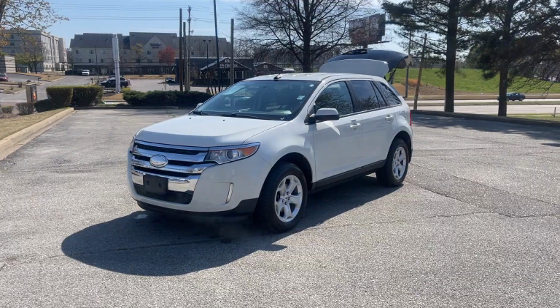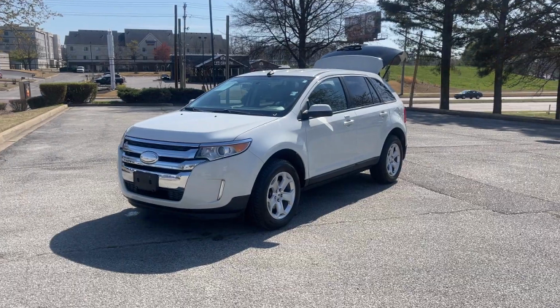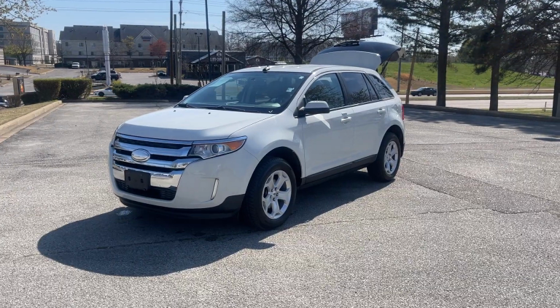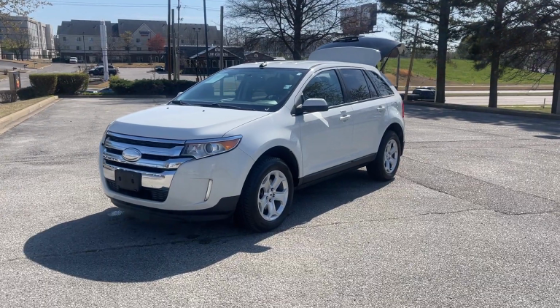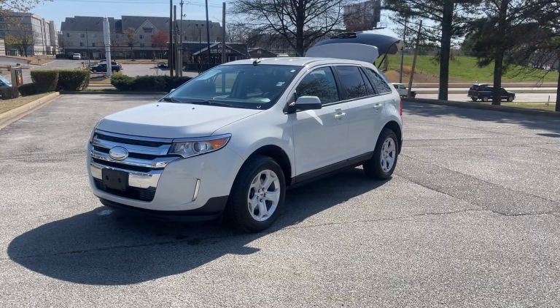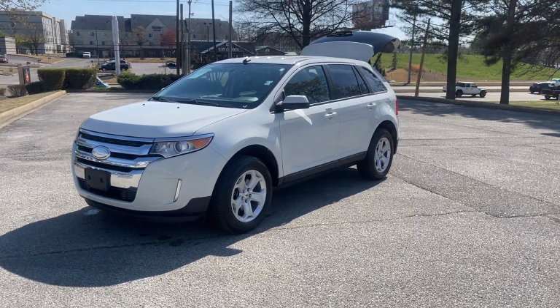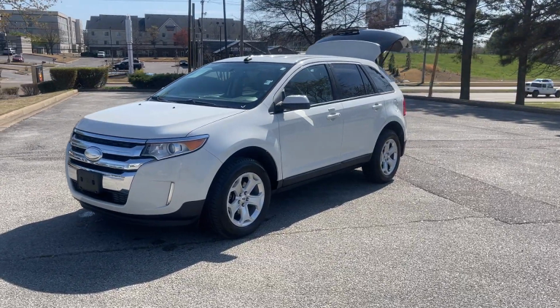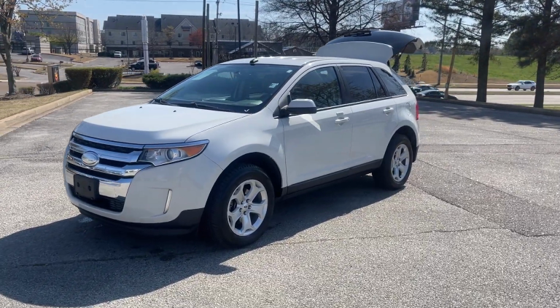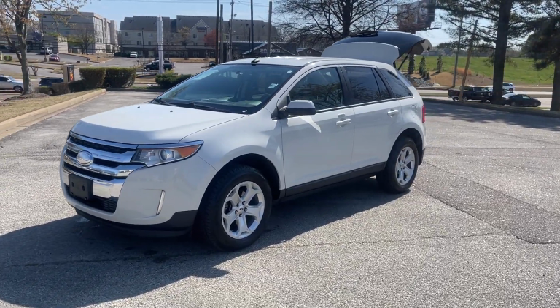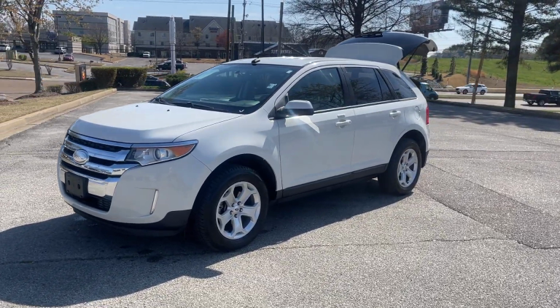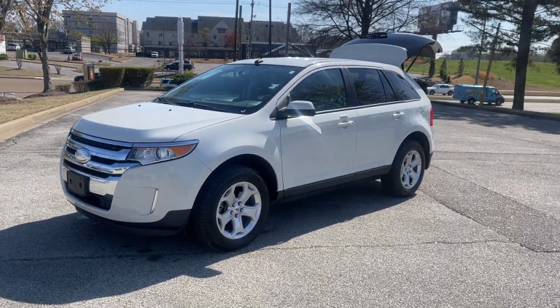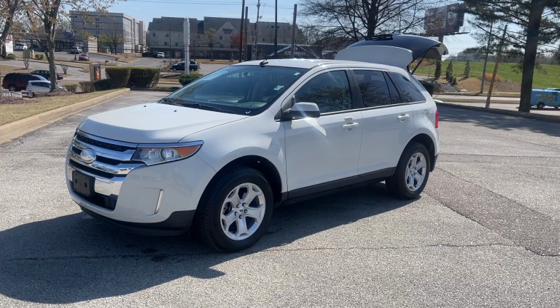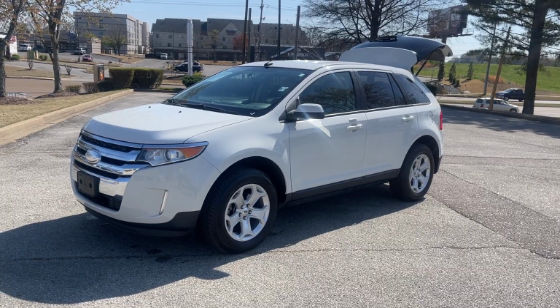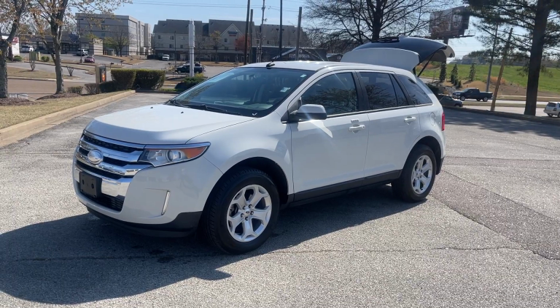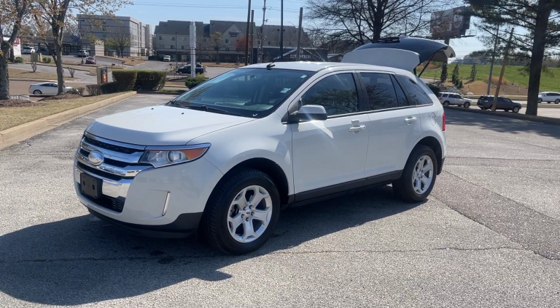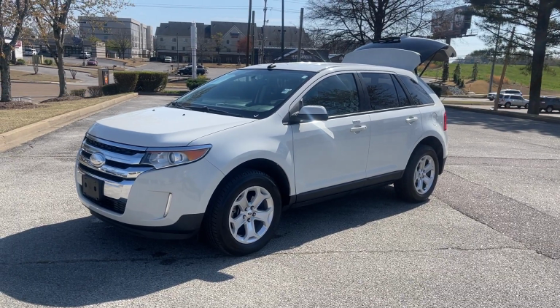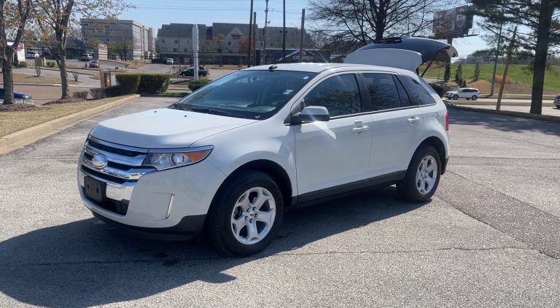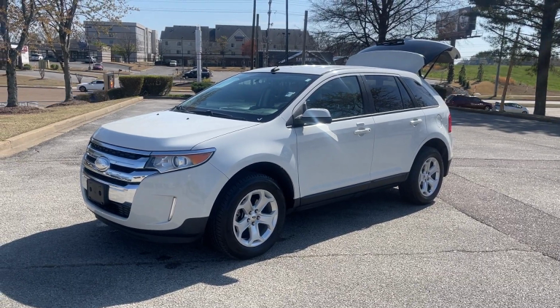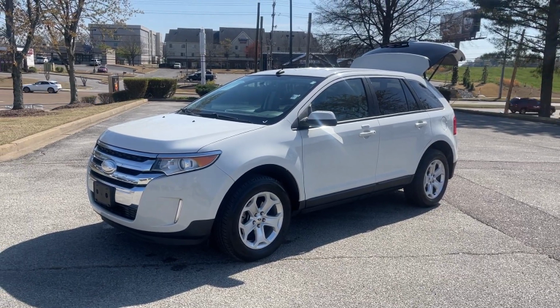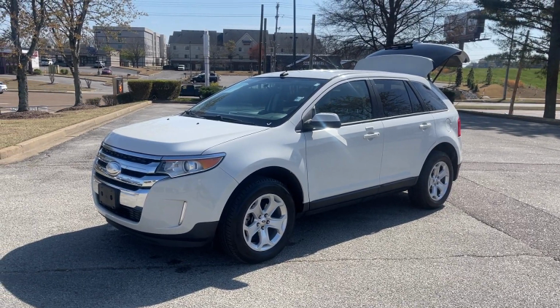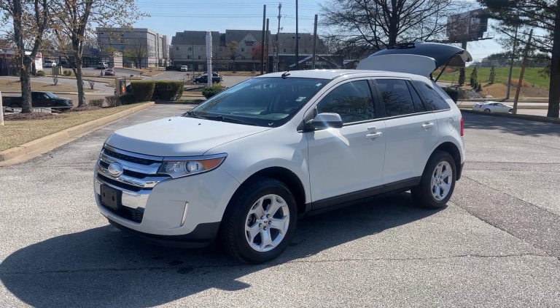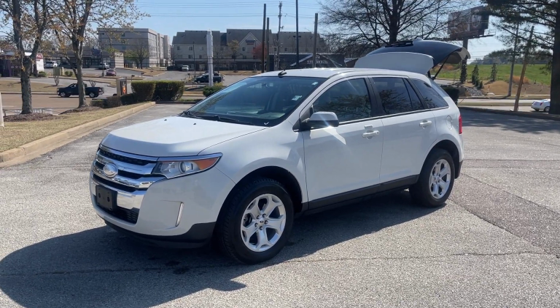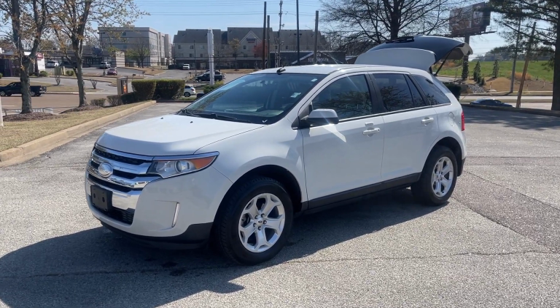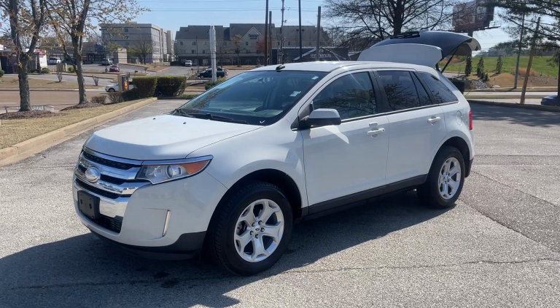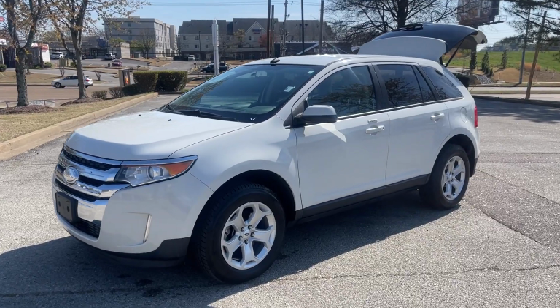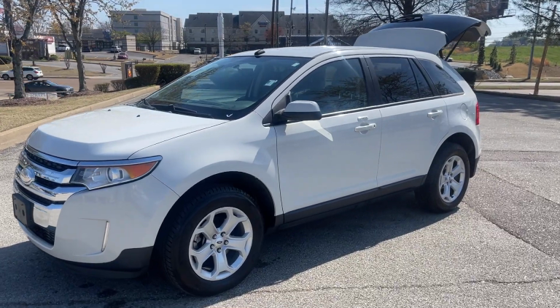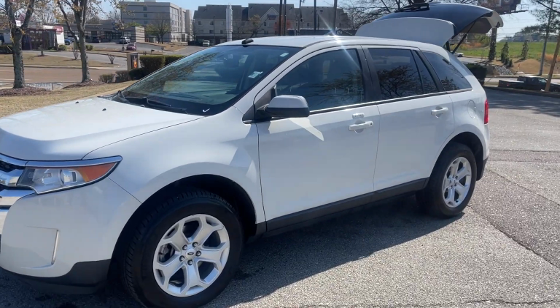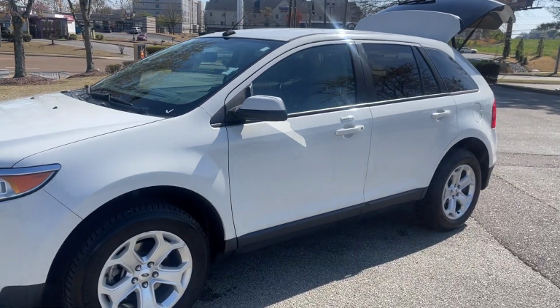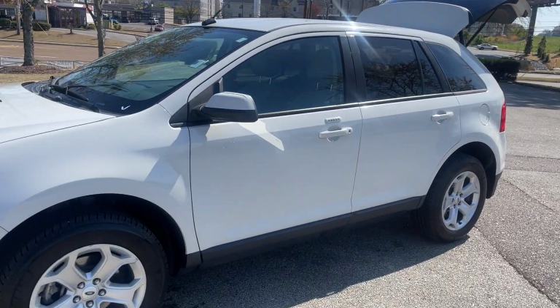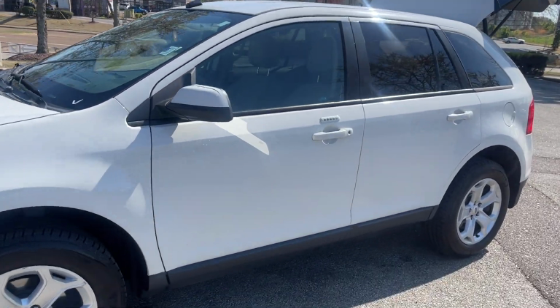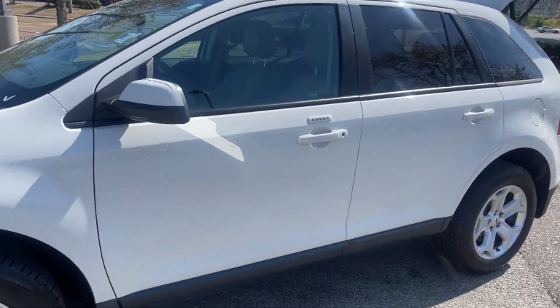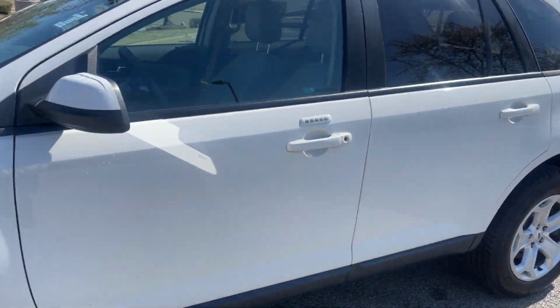Hey friends, Jack Windley, one of the sales managers down here at Sunrise Buick GMC at Wolfchase. Check it out! 2013 Ford Edge, this is the SEL. Let's take a peek inside.